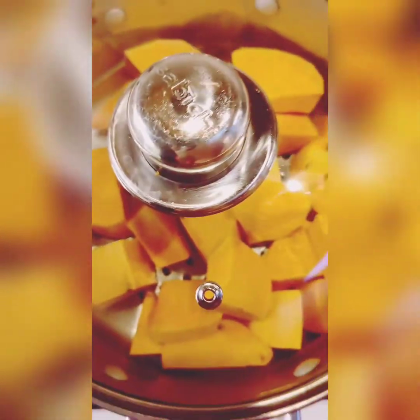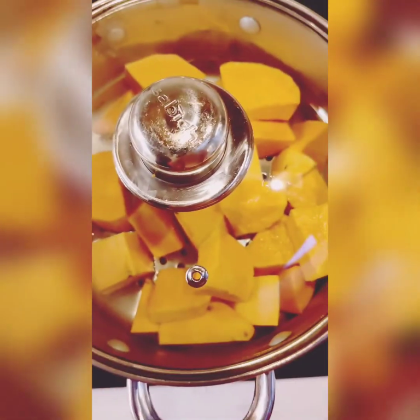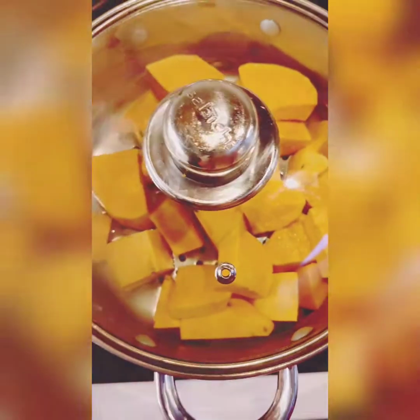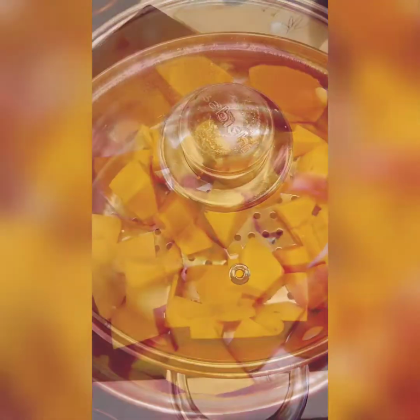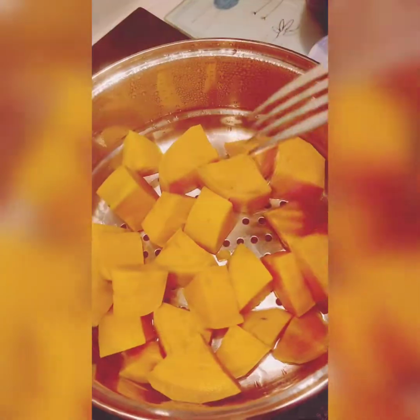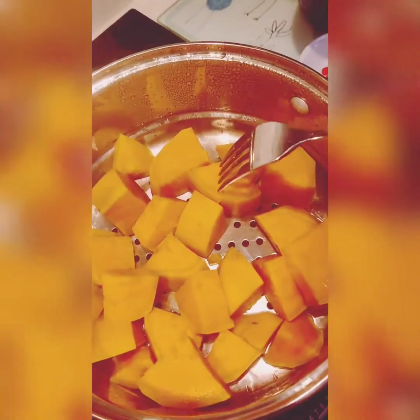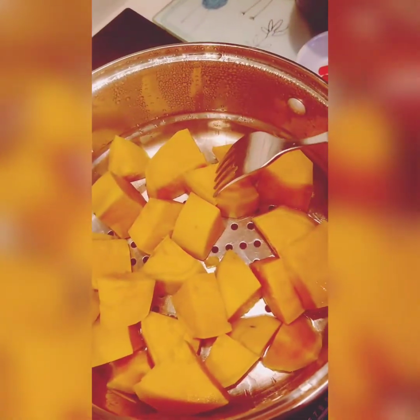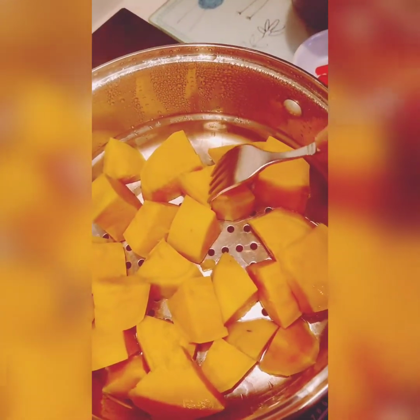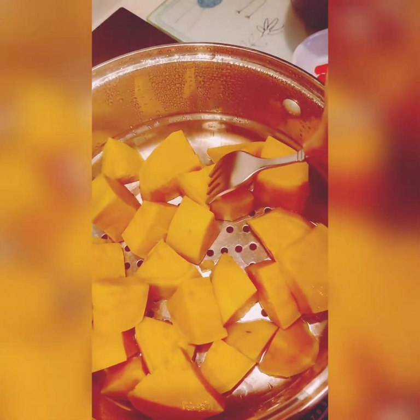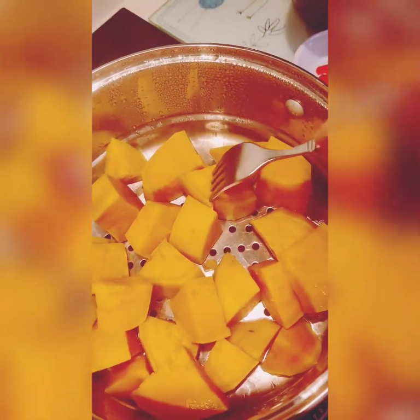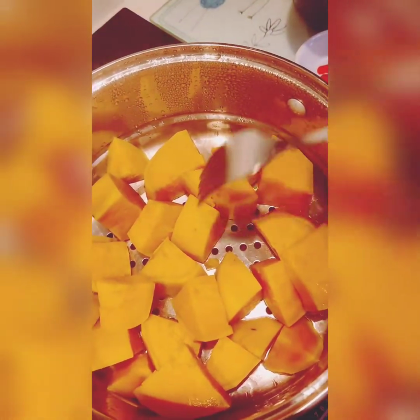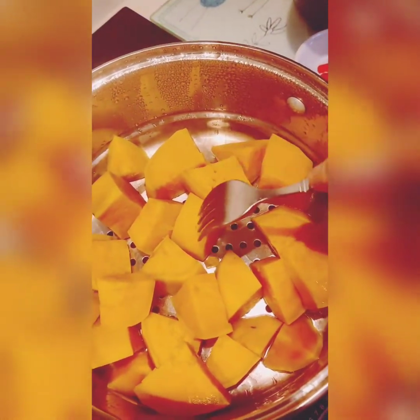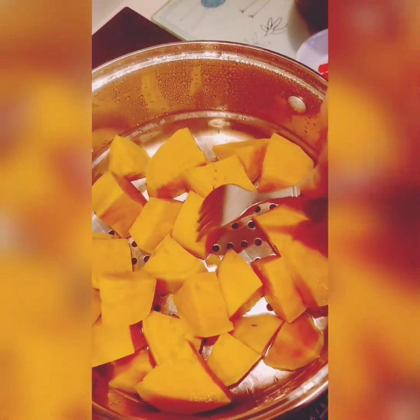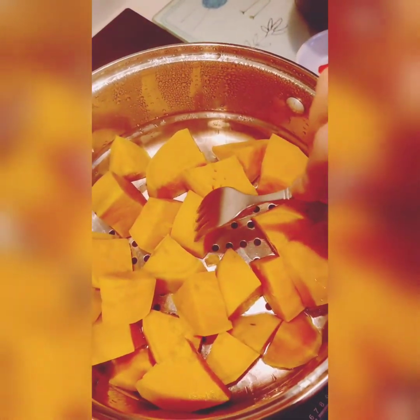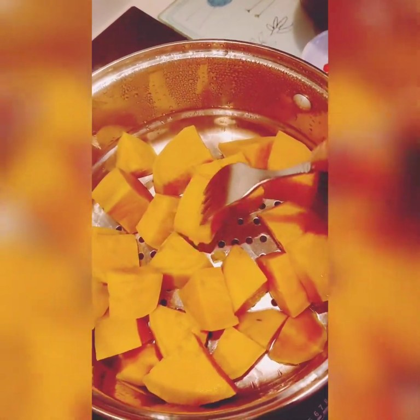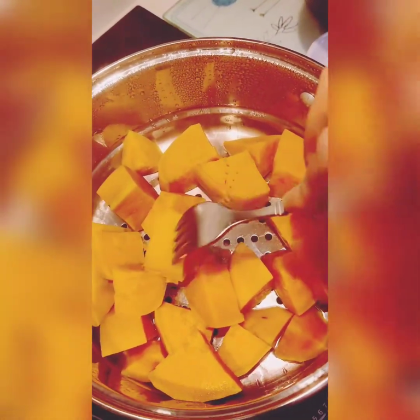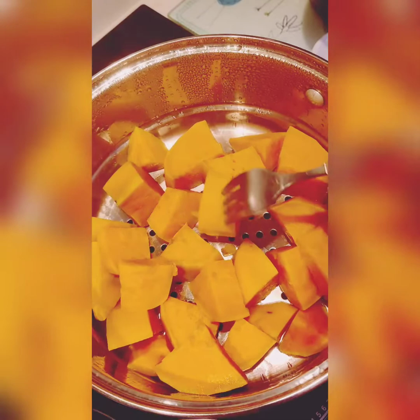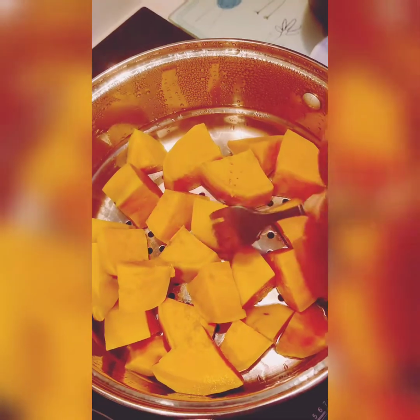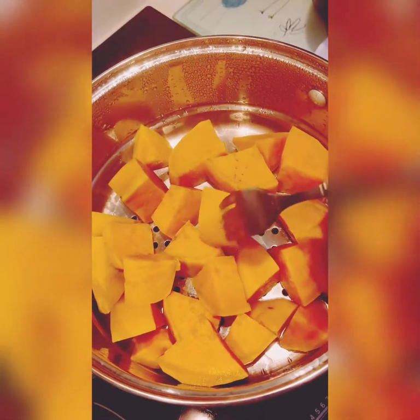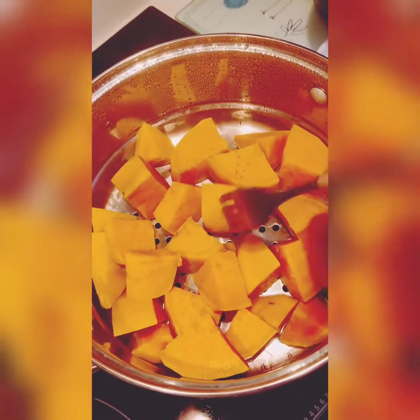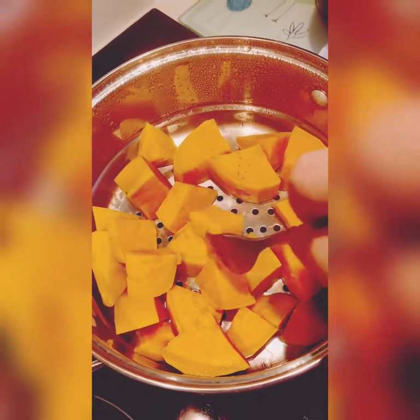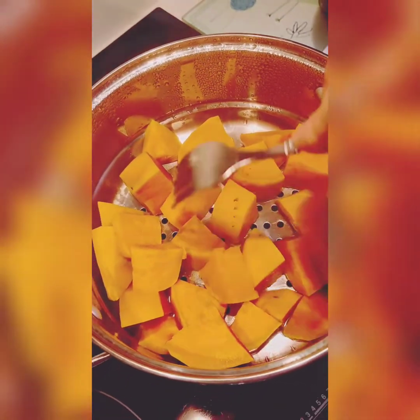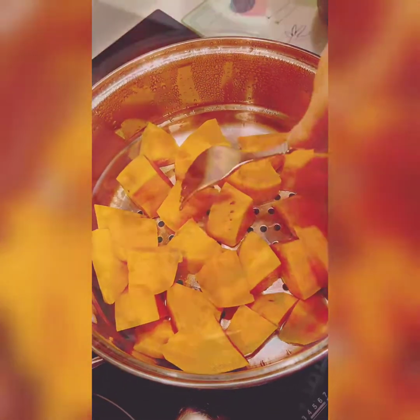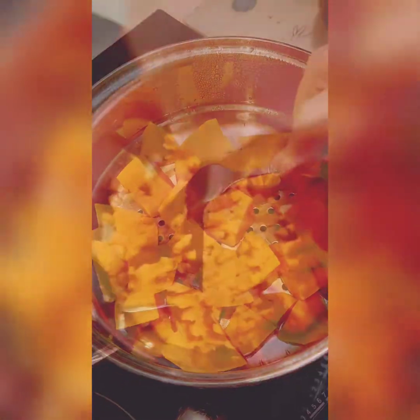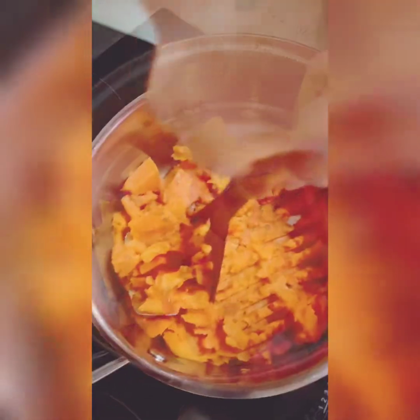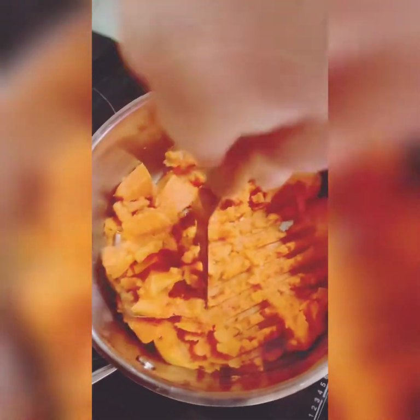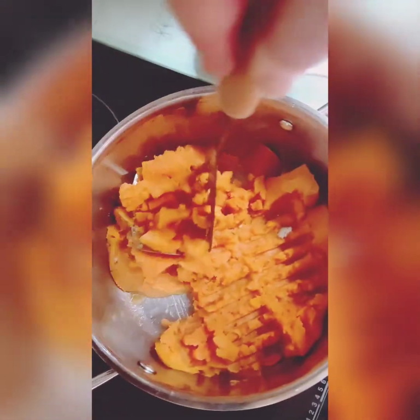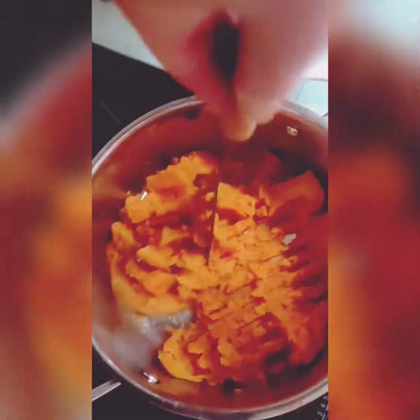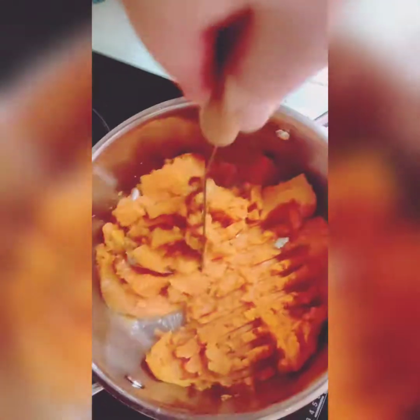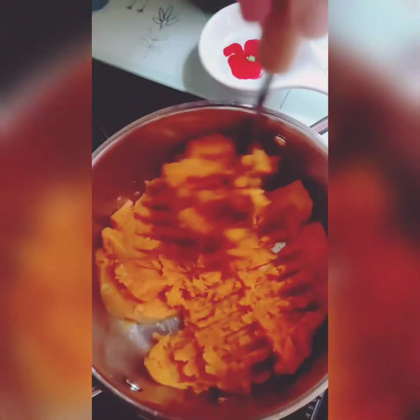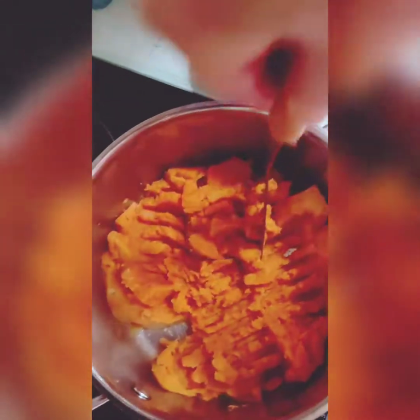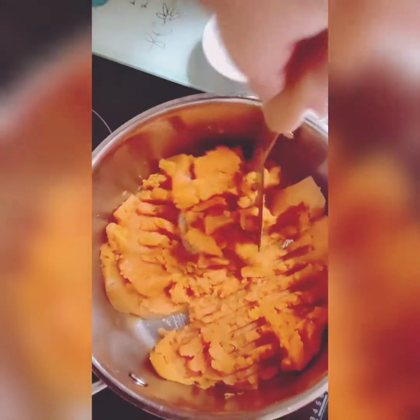Sweet potatoes don't take as long as regular potatoes, so after about 20 minutes check them with a fork, and you can see that they're nice and soft and ready for mashing.